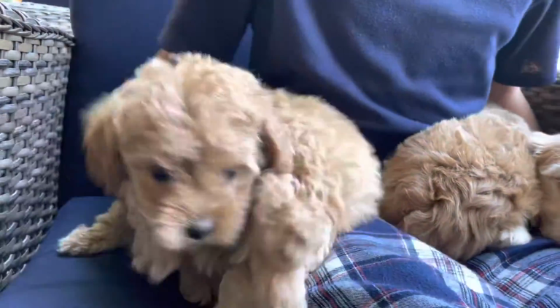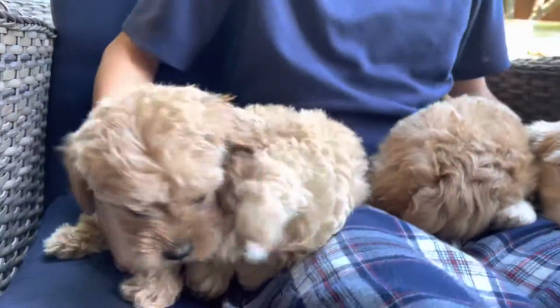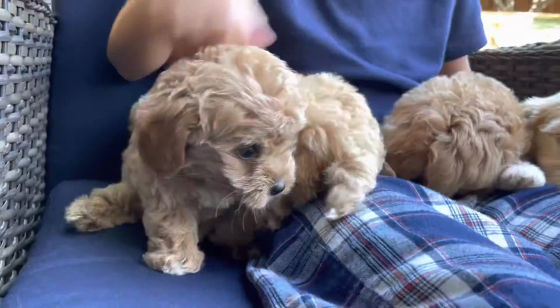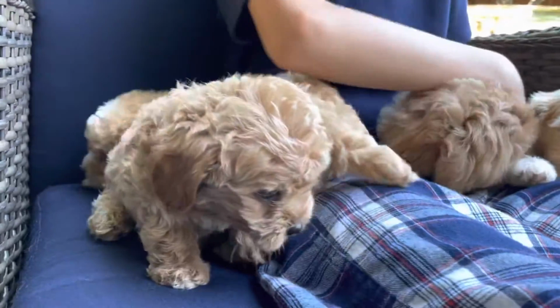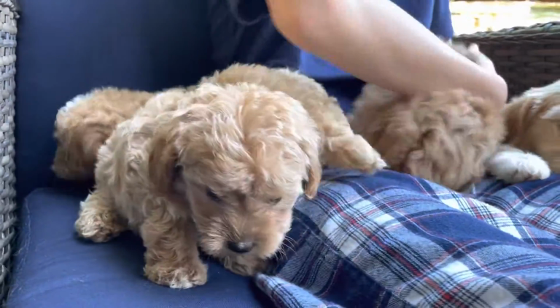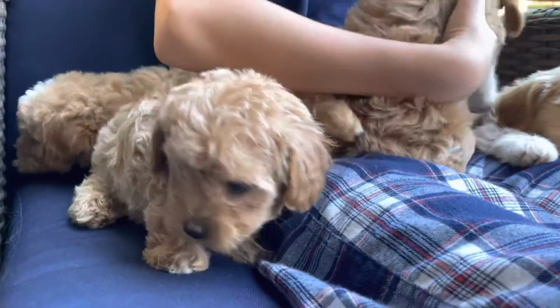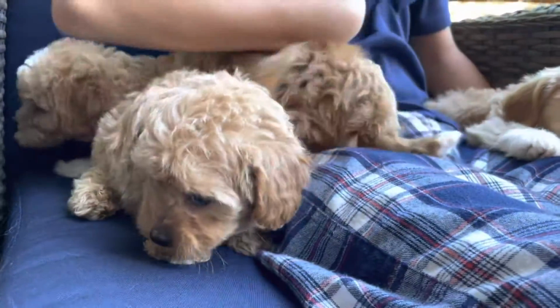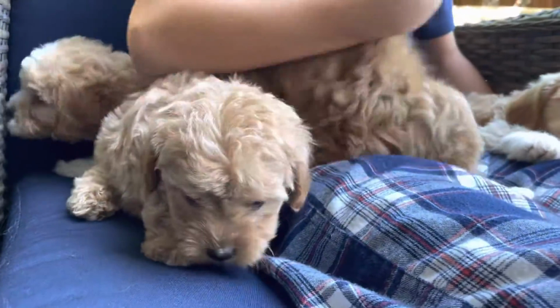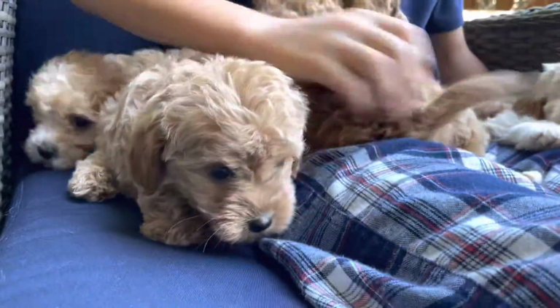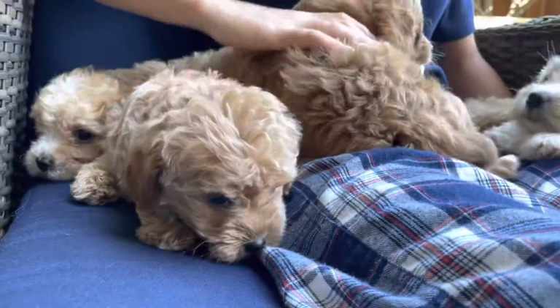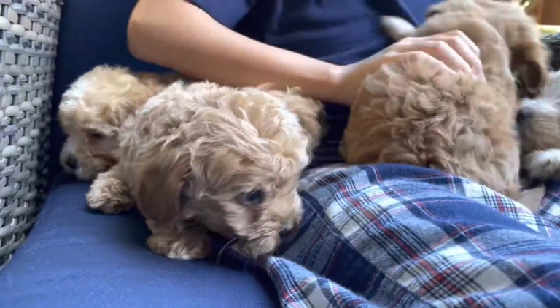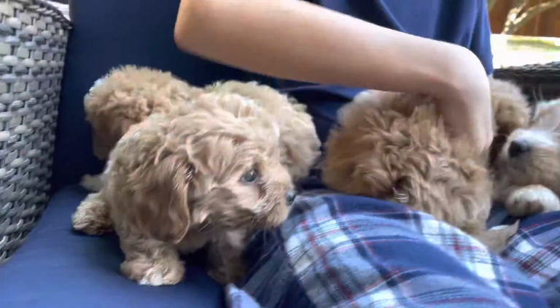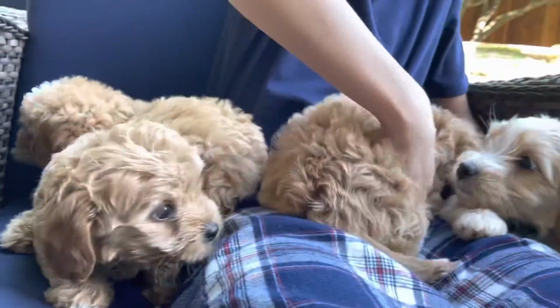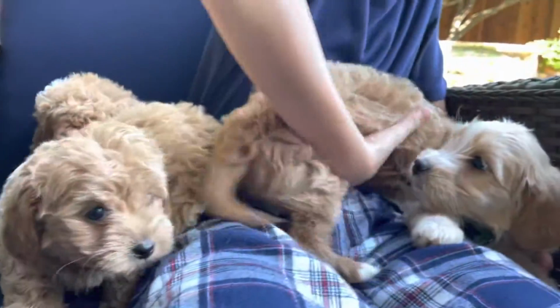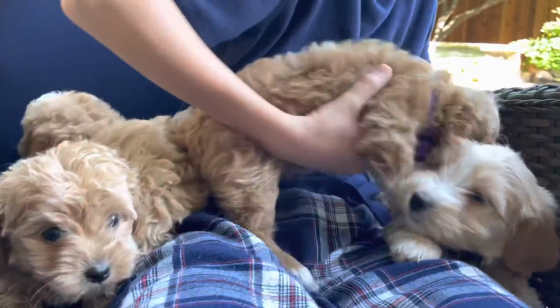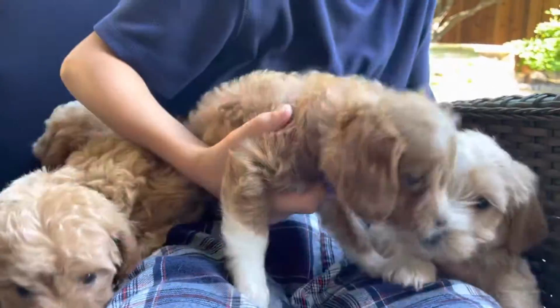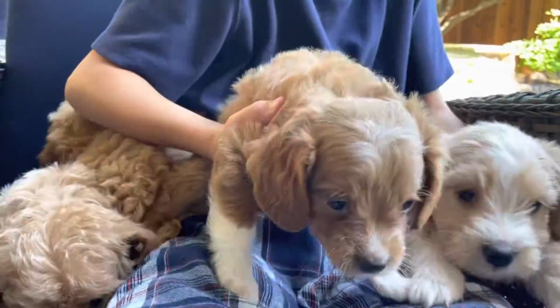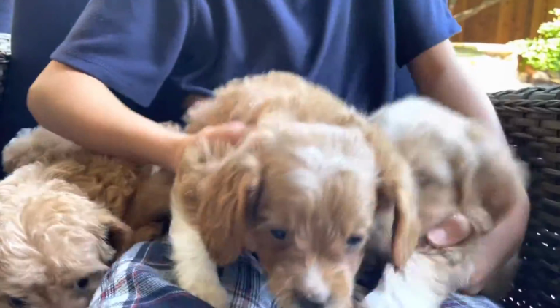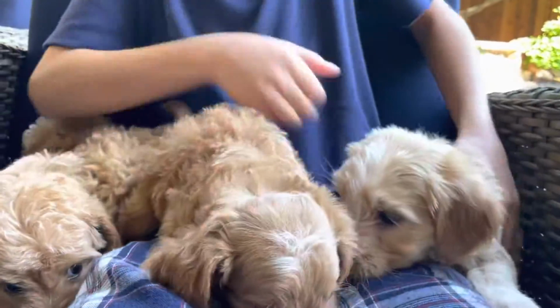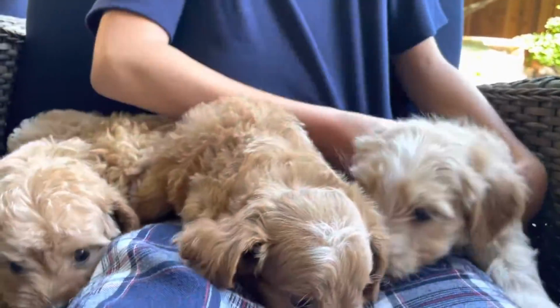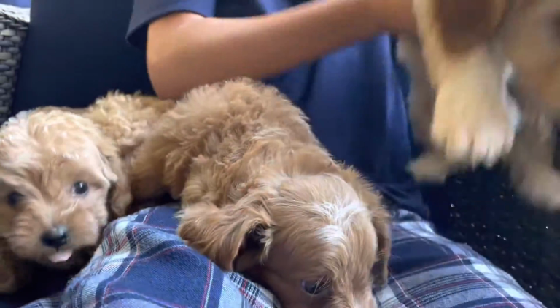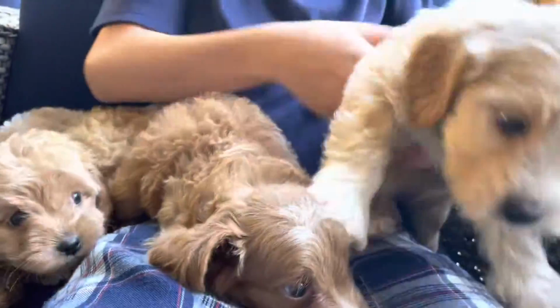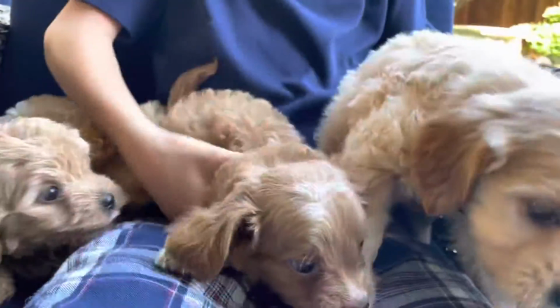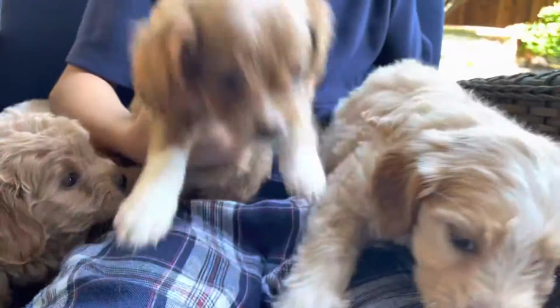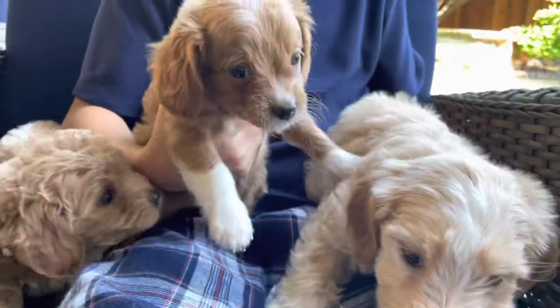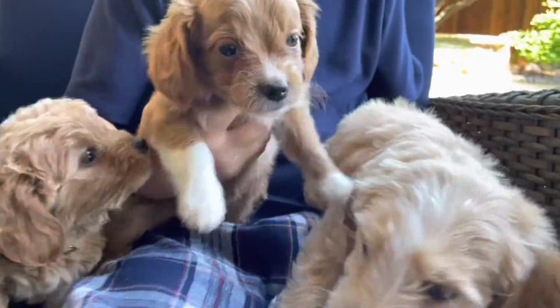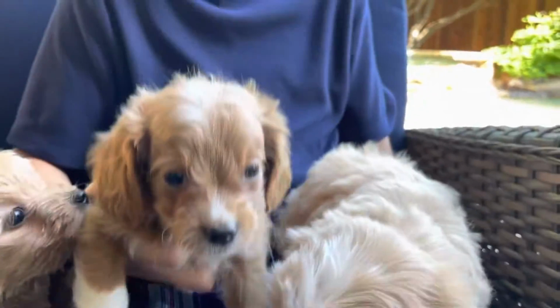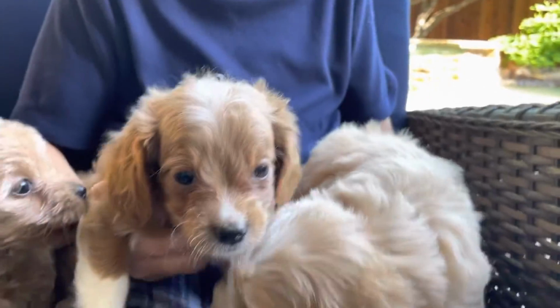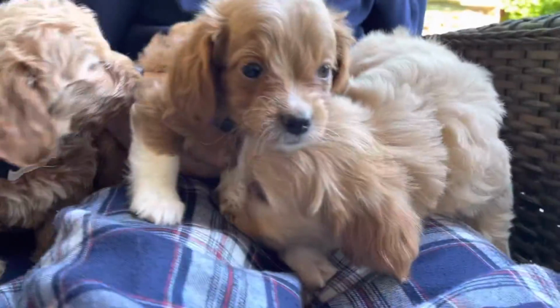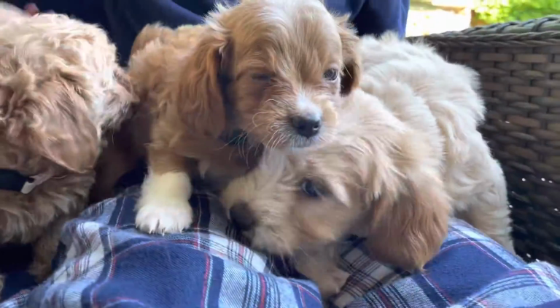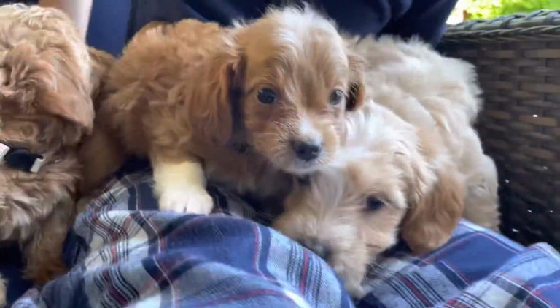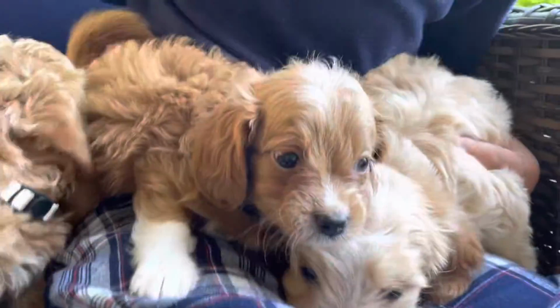There's our orange collar, here's Annie's cream collar girl right here. Here's Miss Phoebe — show her baby. And here's our green collar boy.